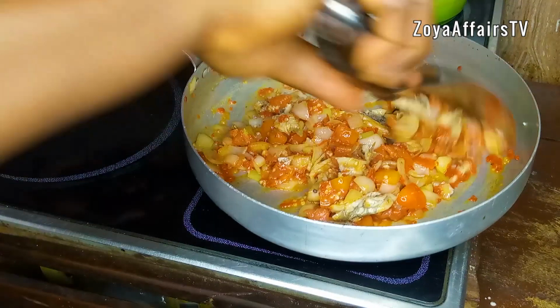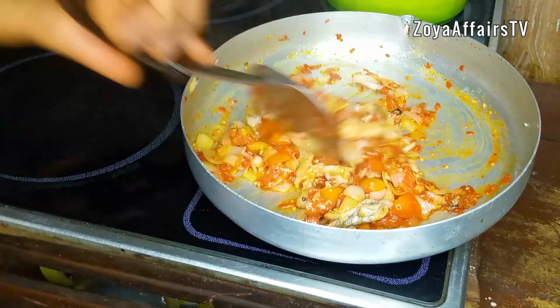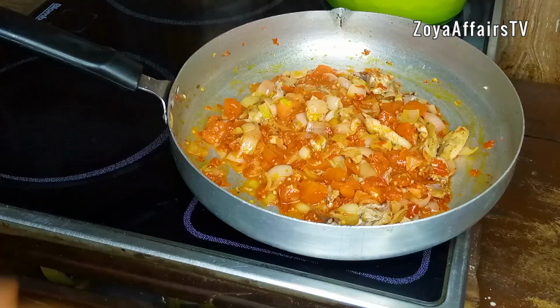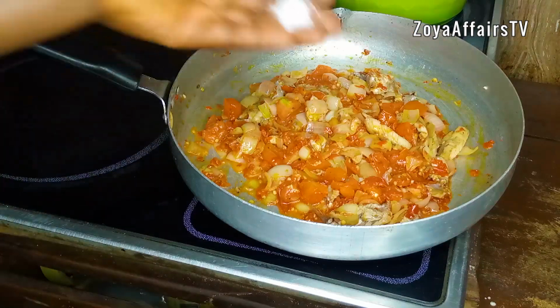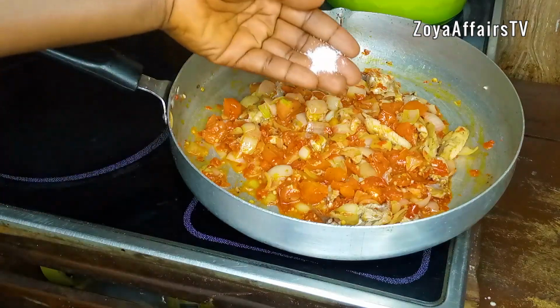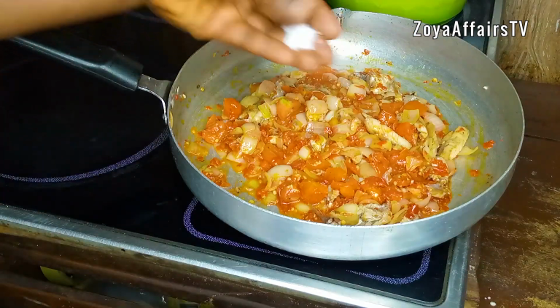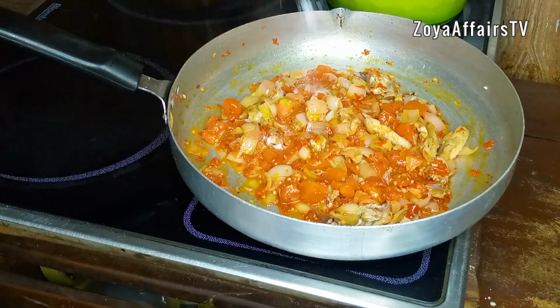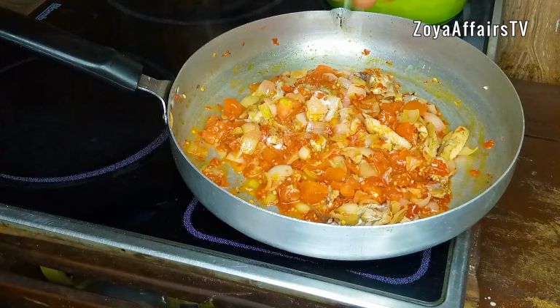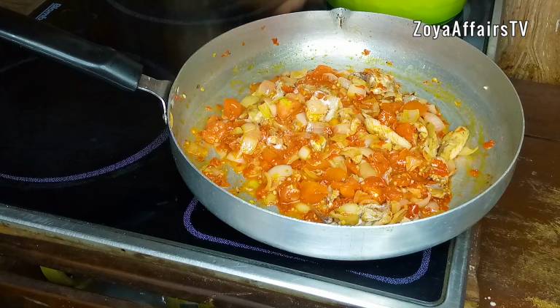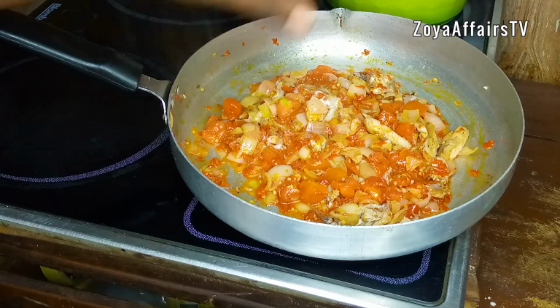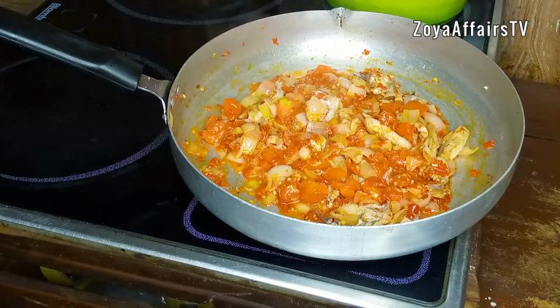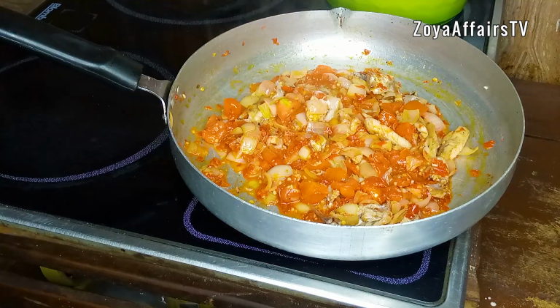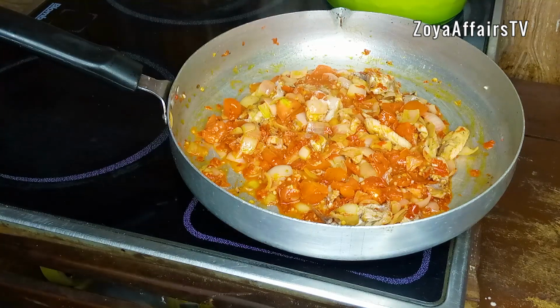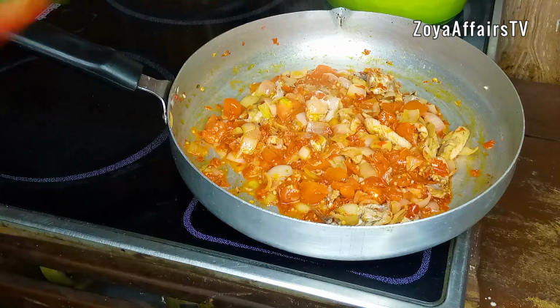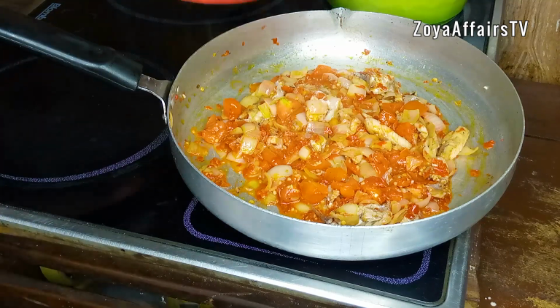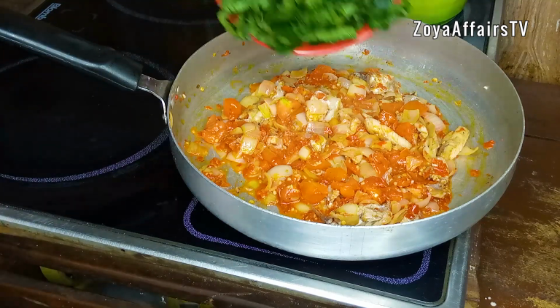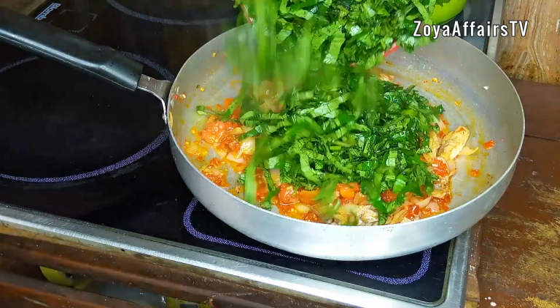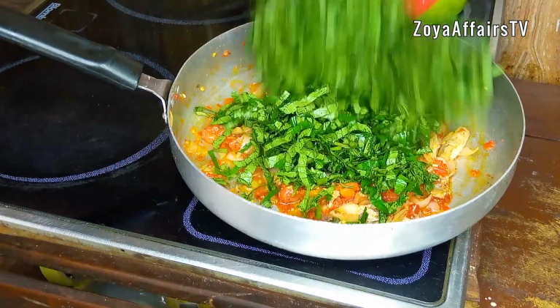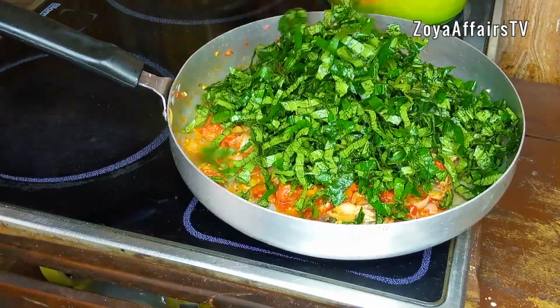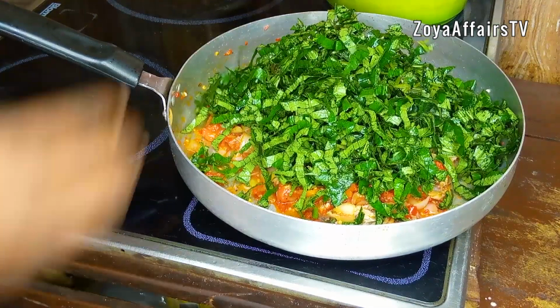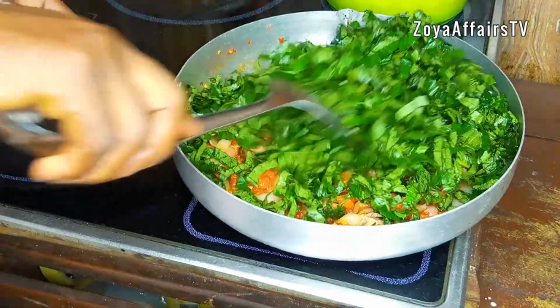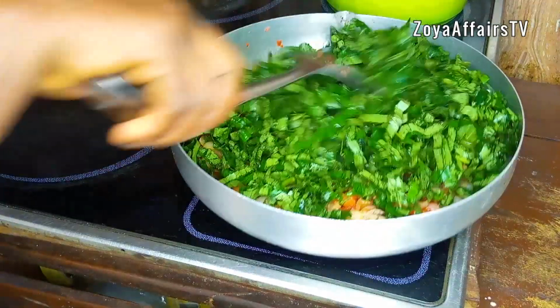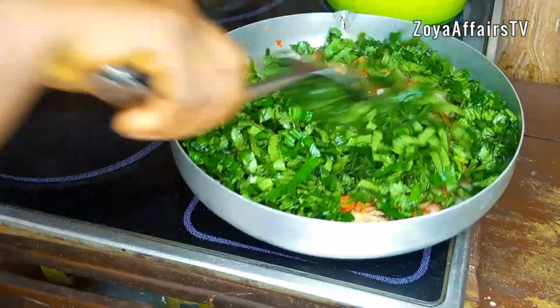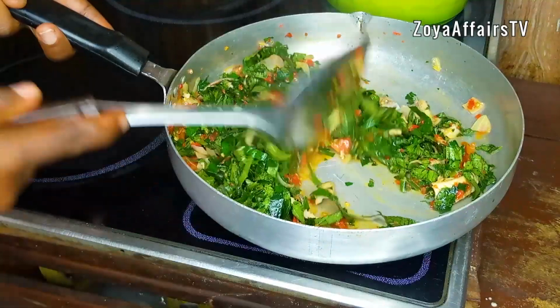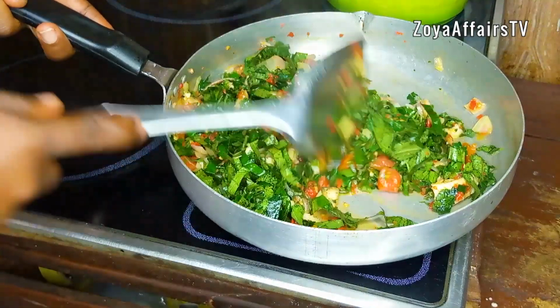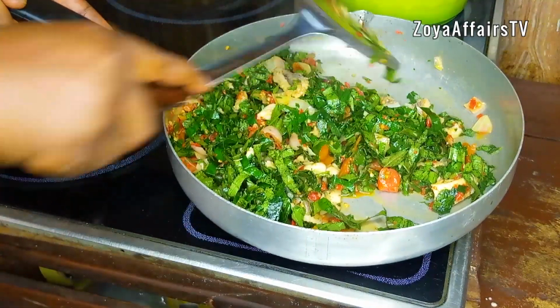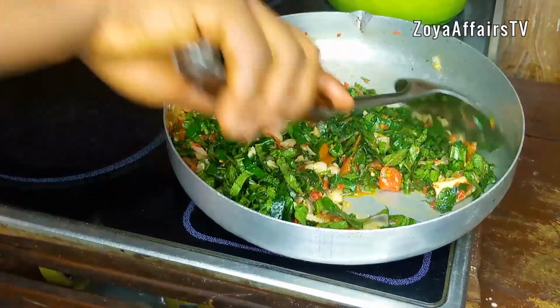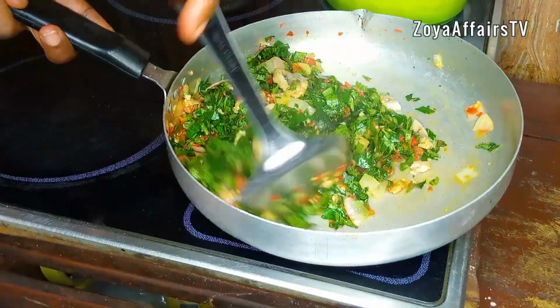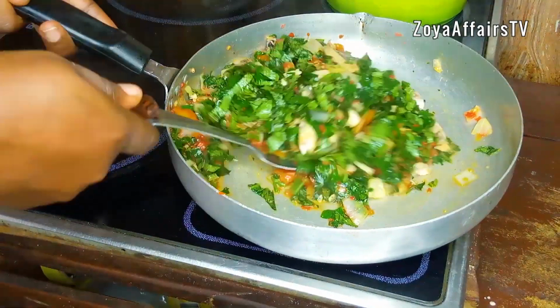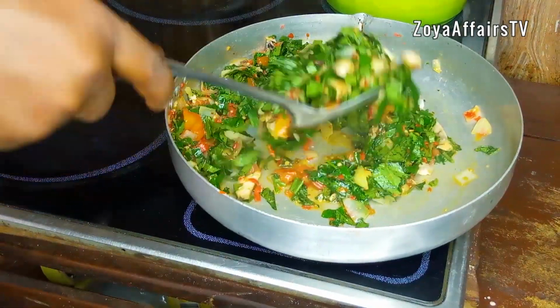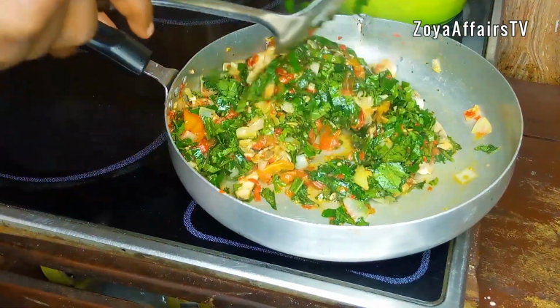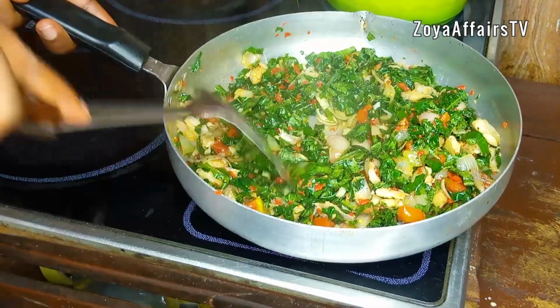I decided to add a little bit more salt for taste, and I will also add the ugu vegetable. Stir this together for another two minutes and allow everything to simmer.